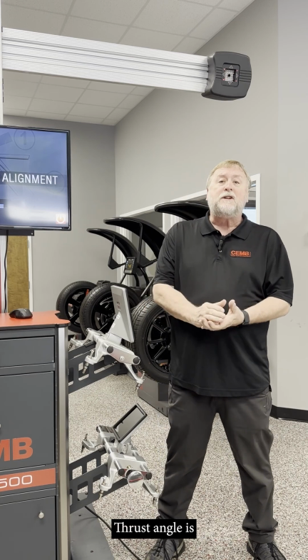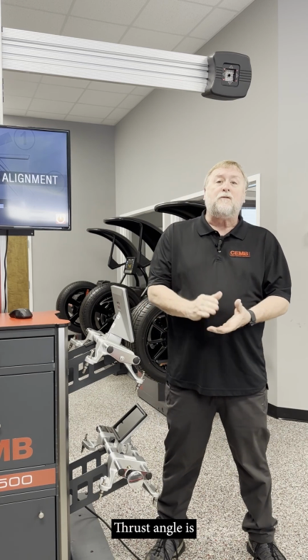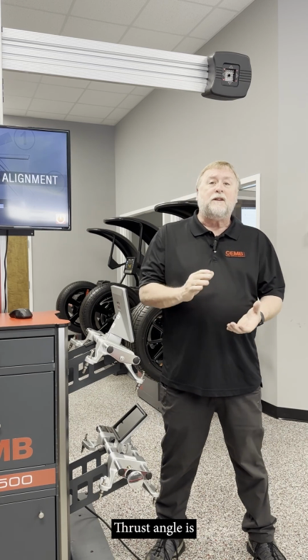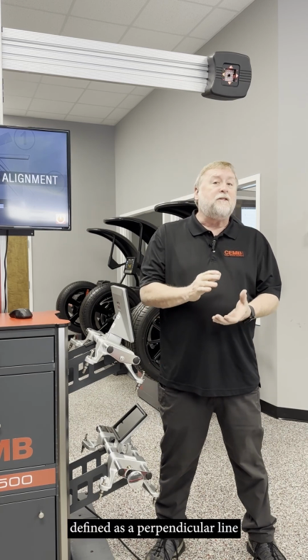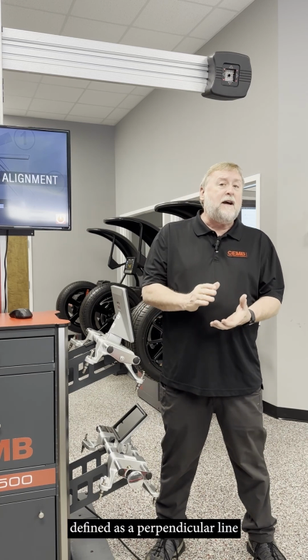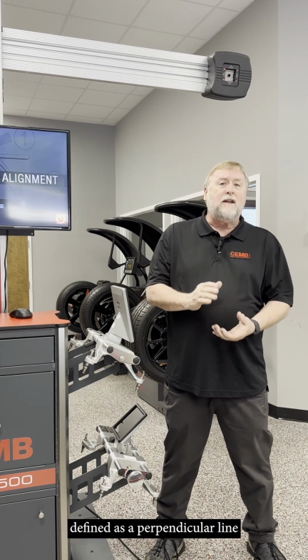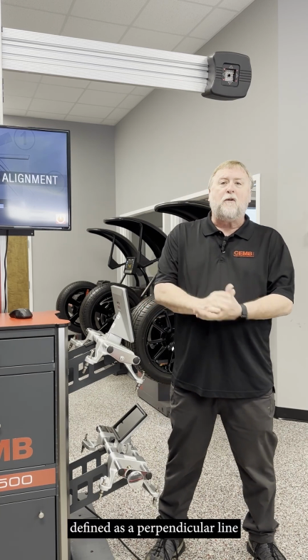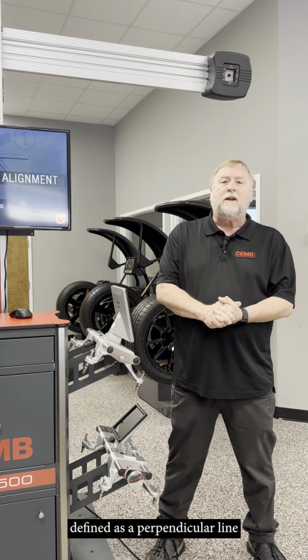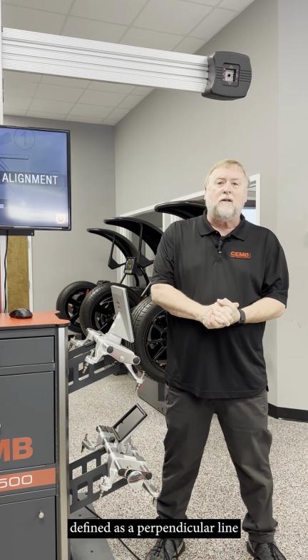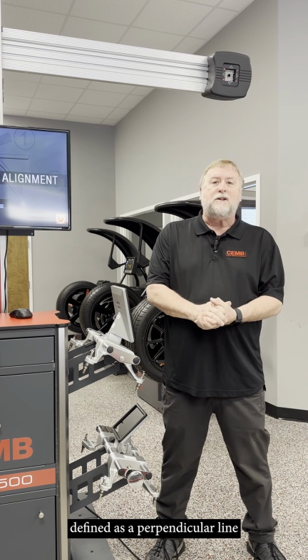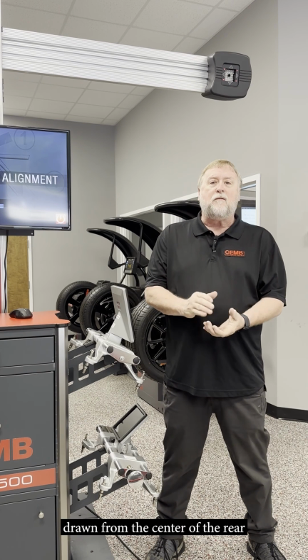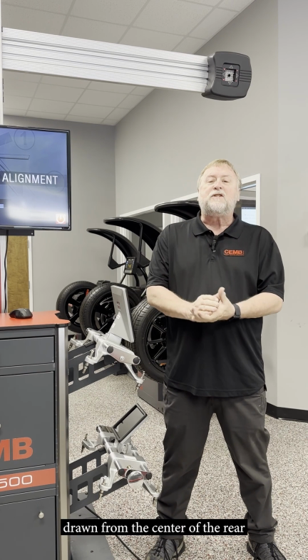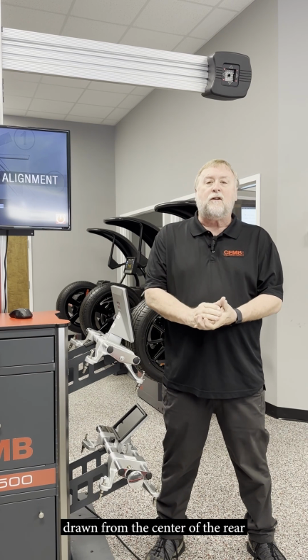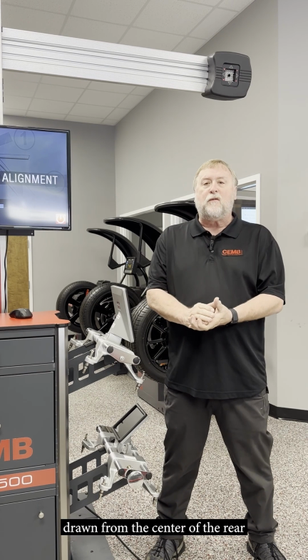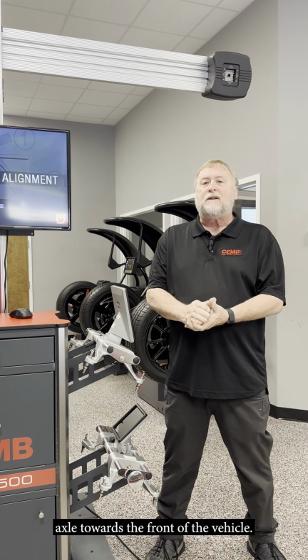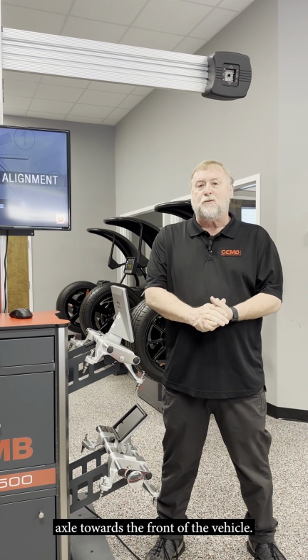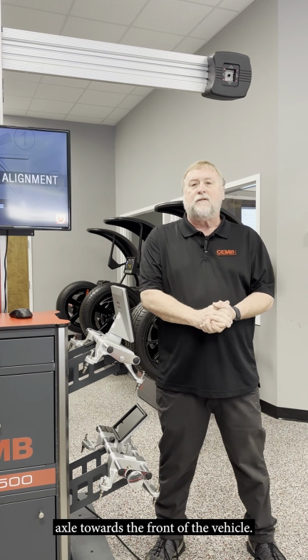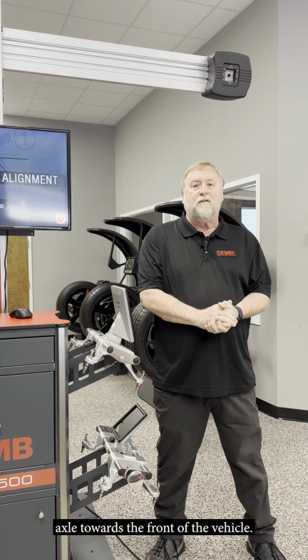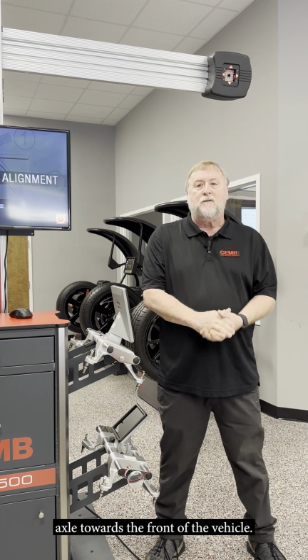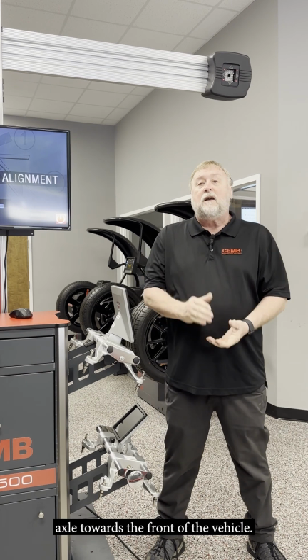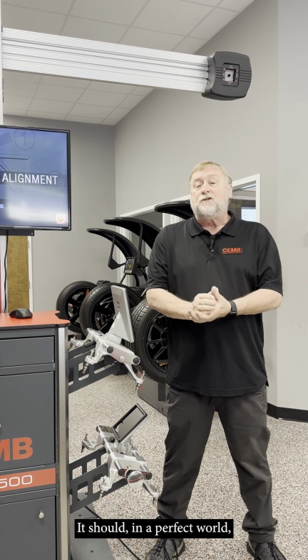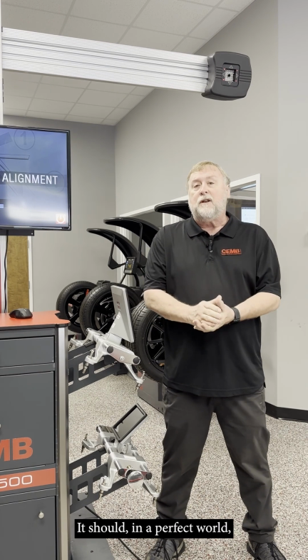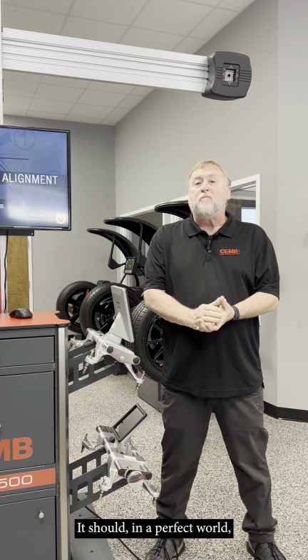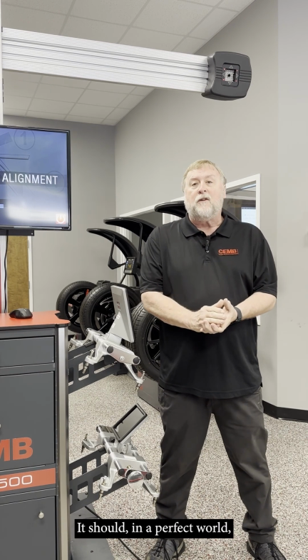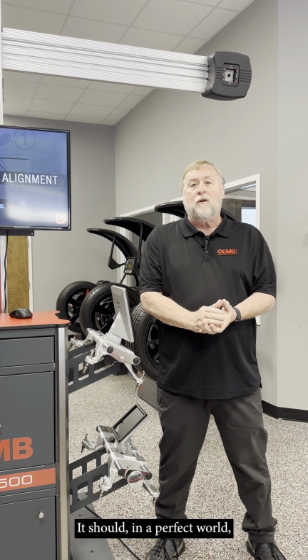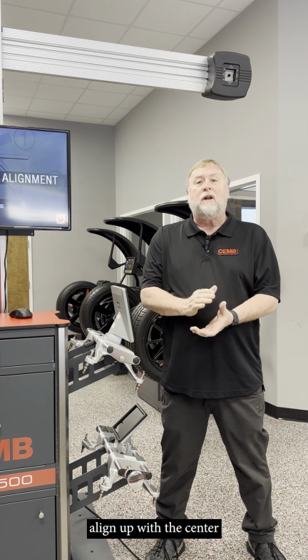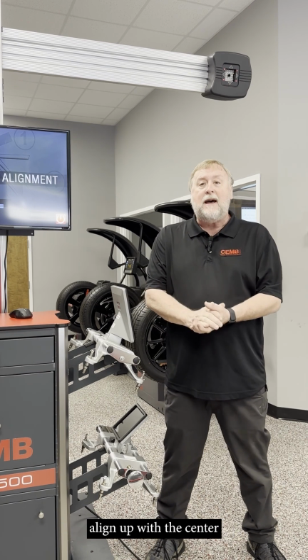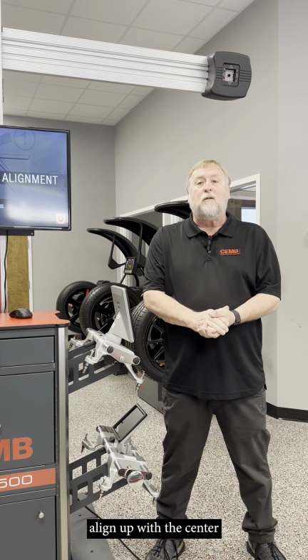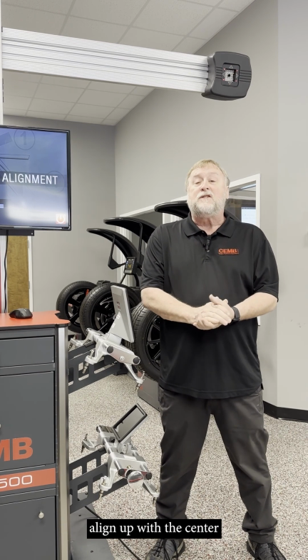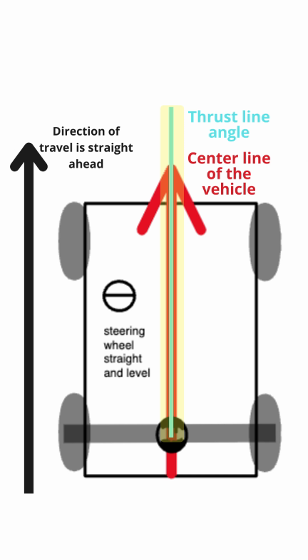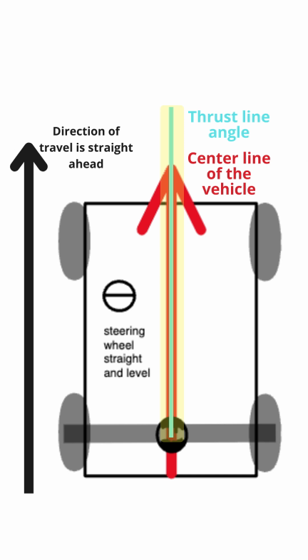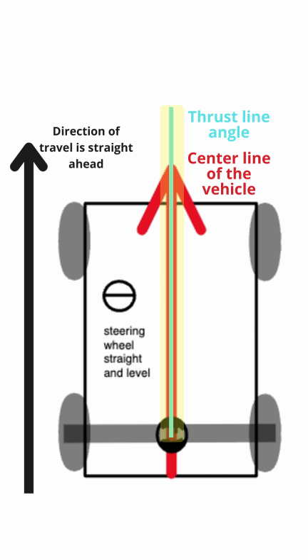Thrust angle is defined as a perpendicular line drawn from the center of the rear axle towards the front of the vehicle. It should, in a perfect world, align up with the center line of the vehicle.